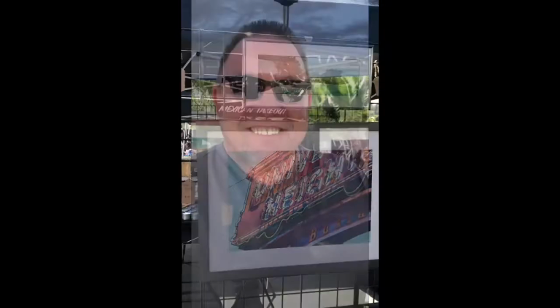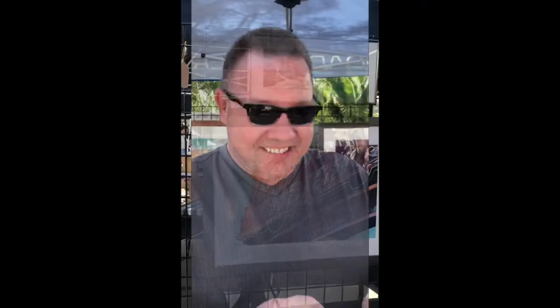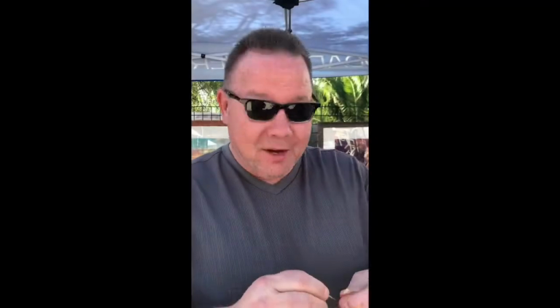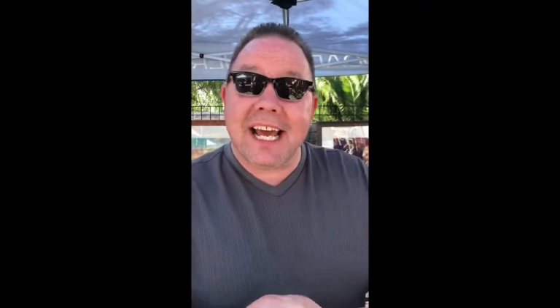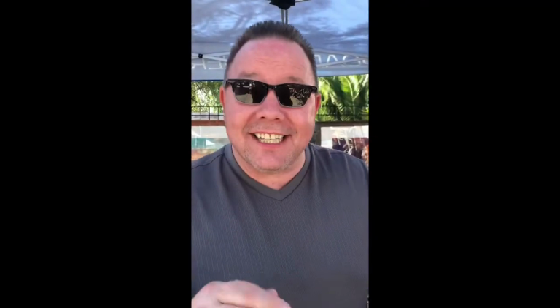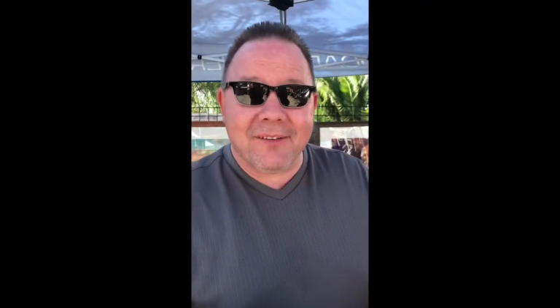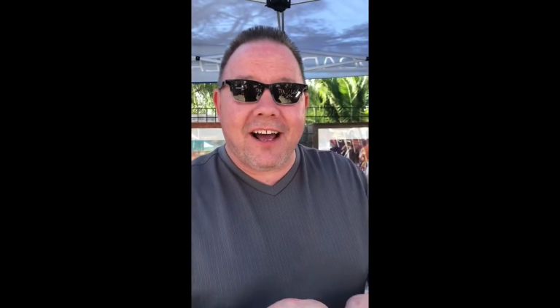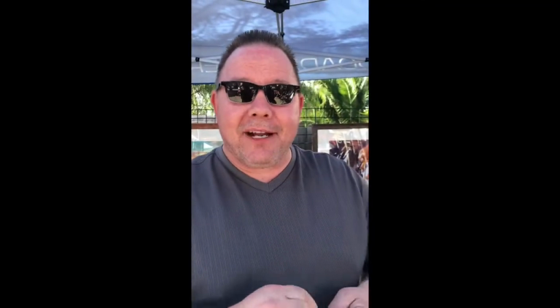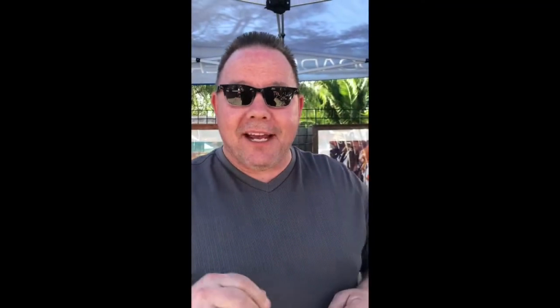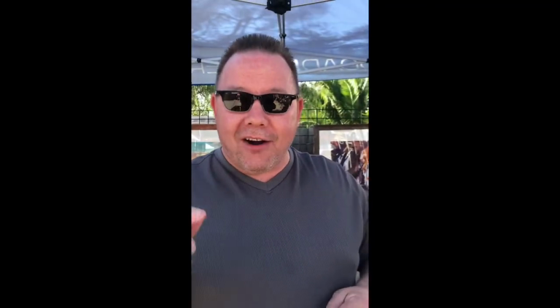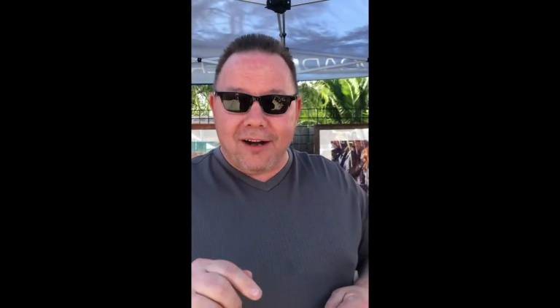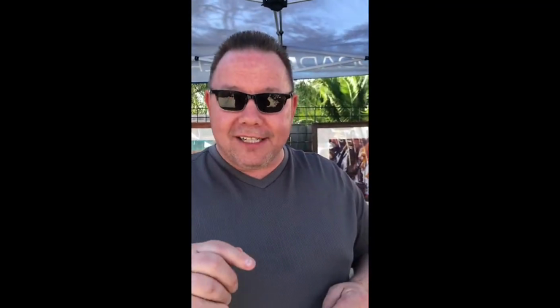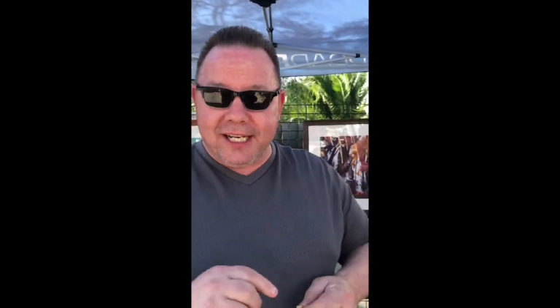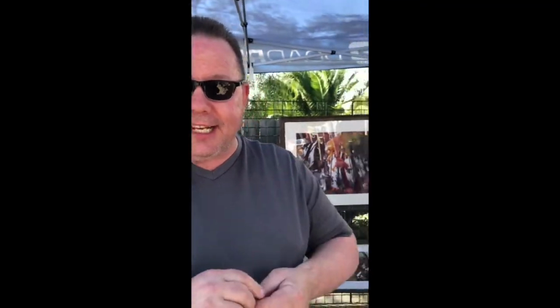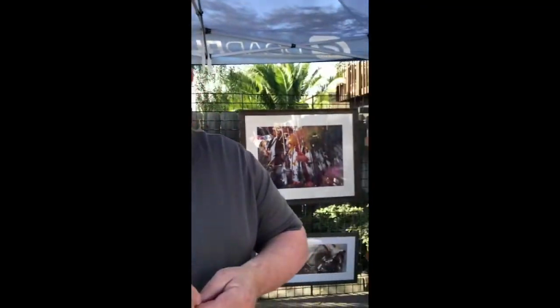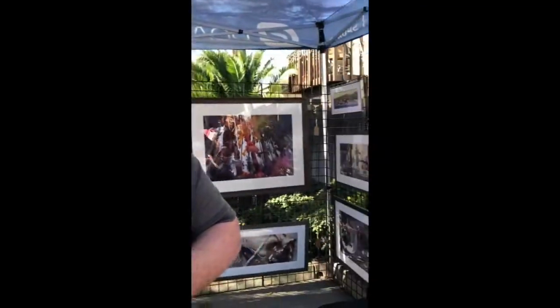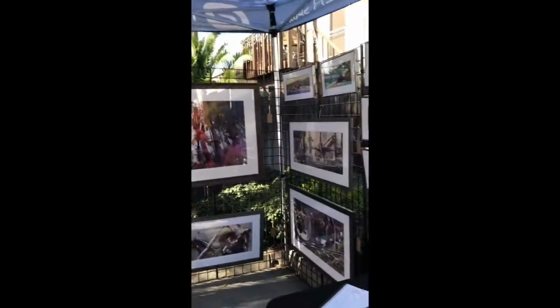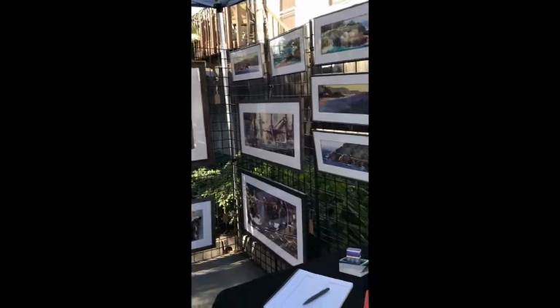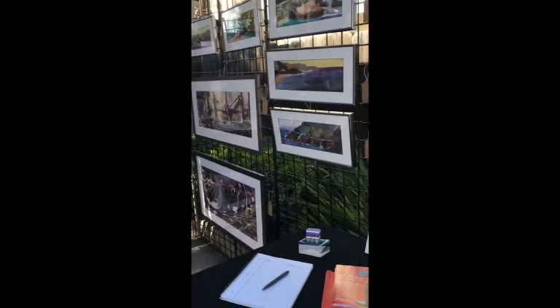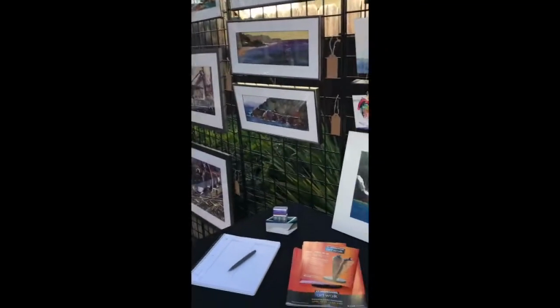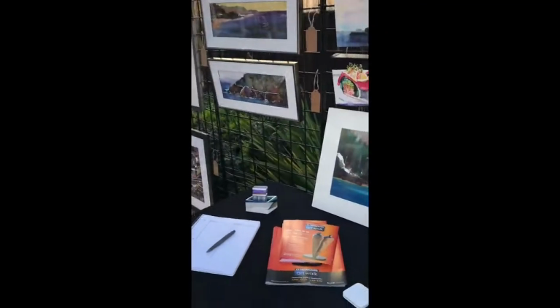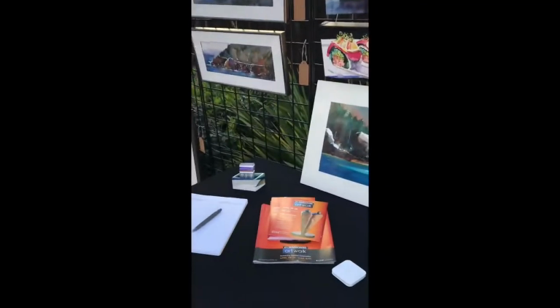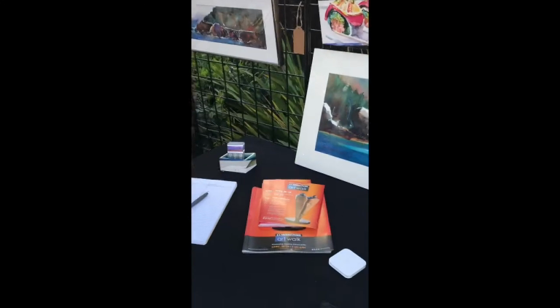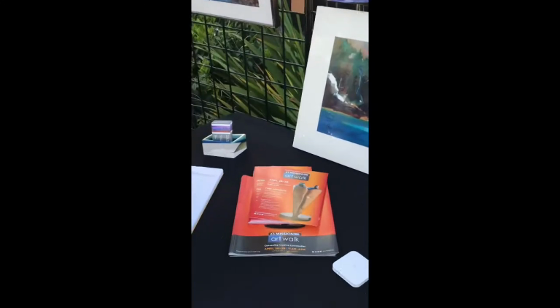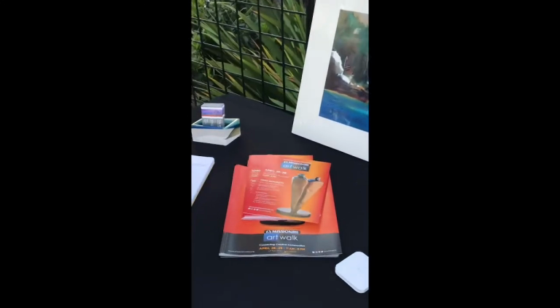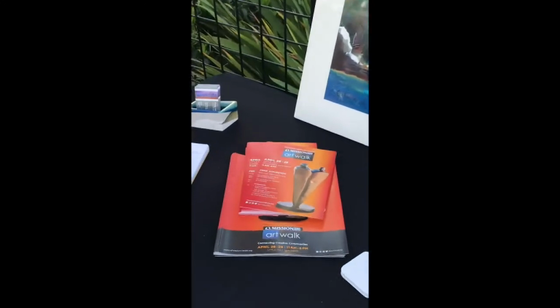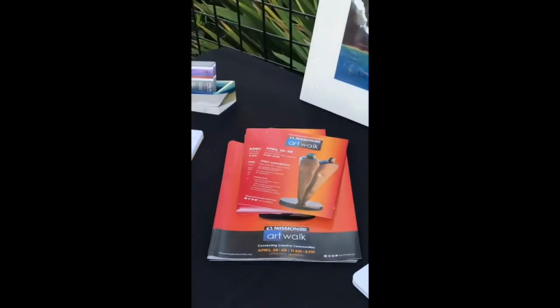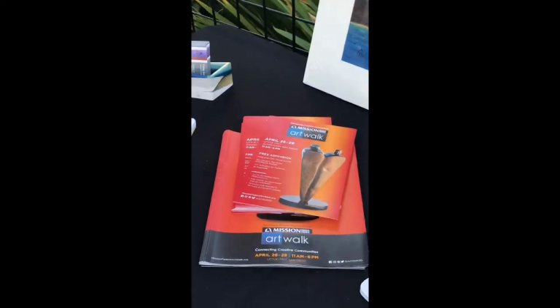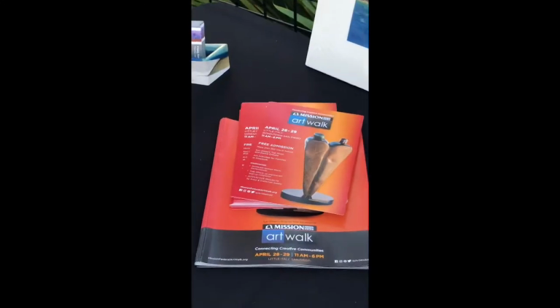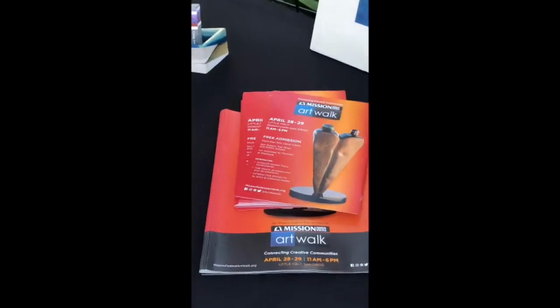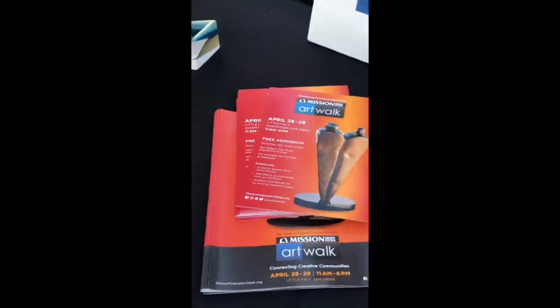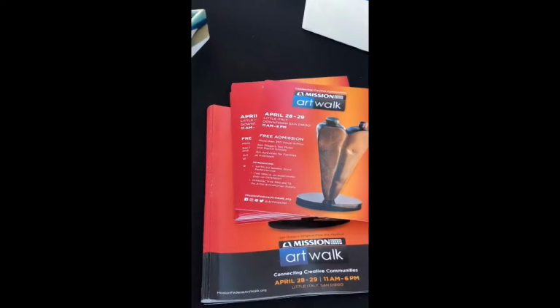One last thing — I'm going to be at Art Walk next weekend, space 554 on Date Street. Come on by!